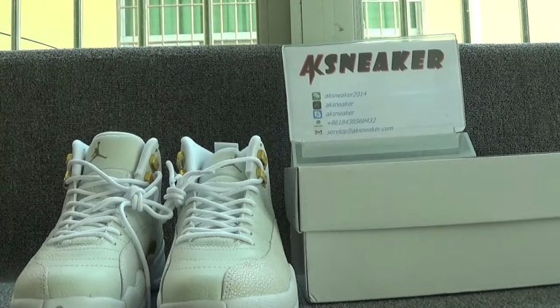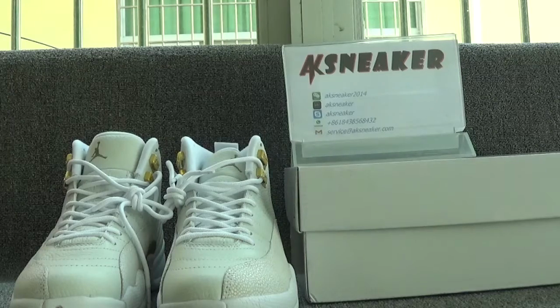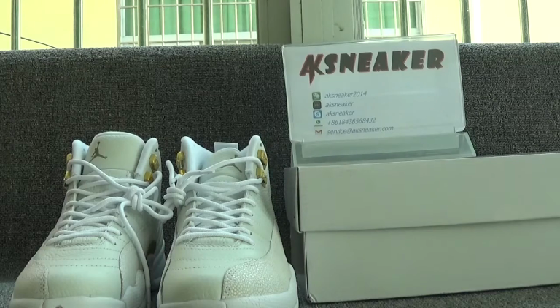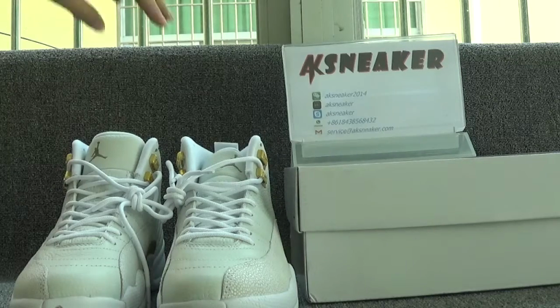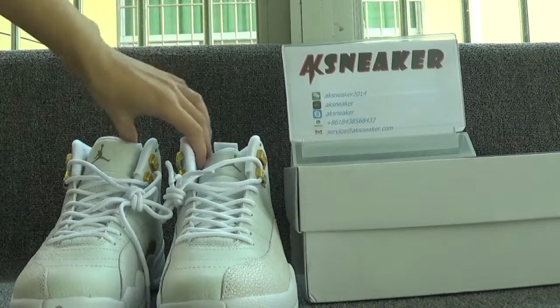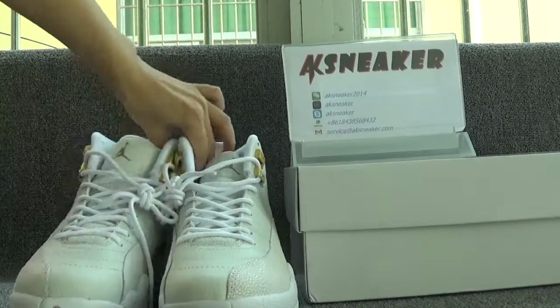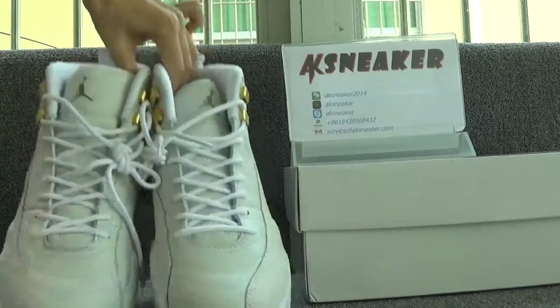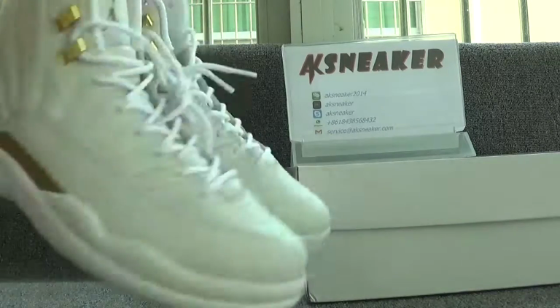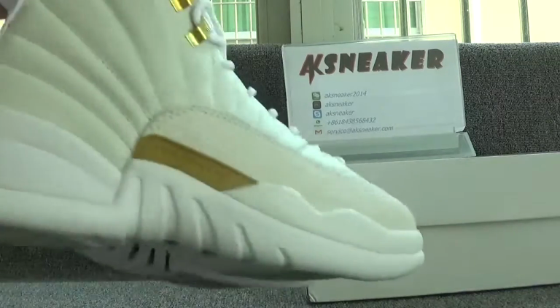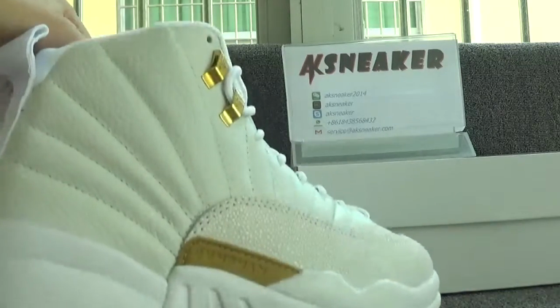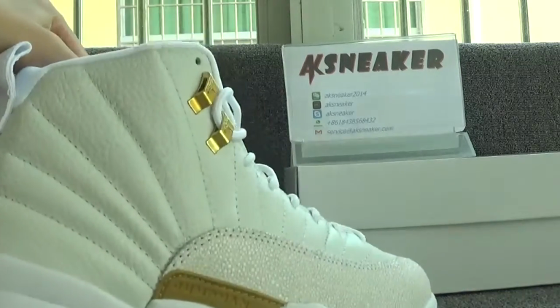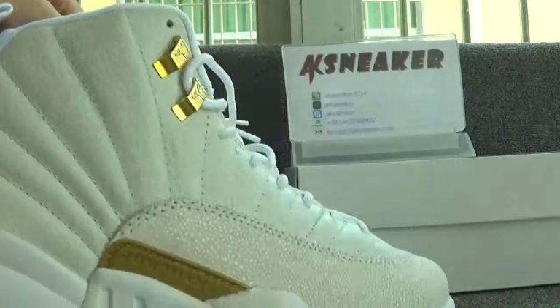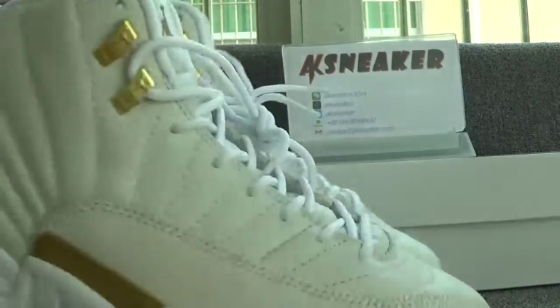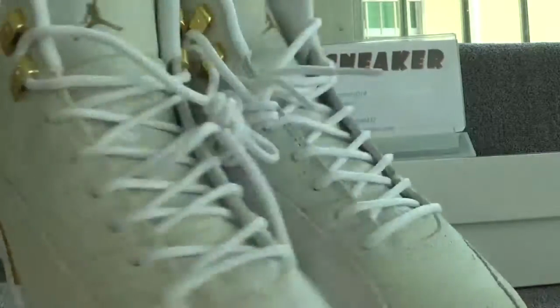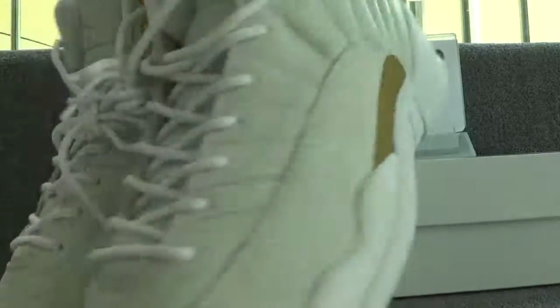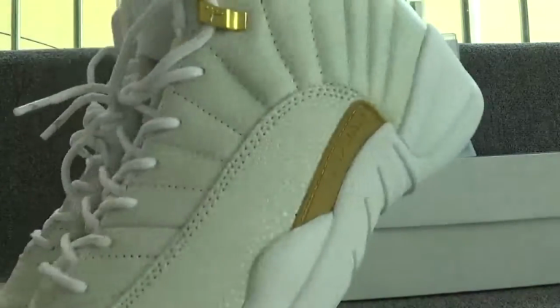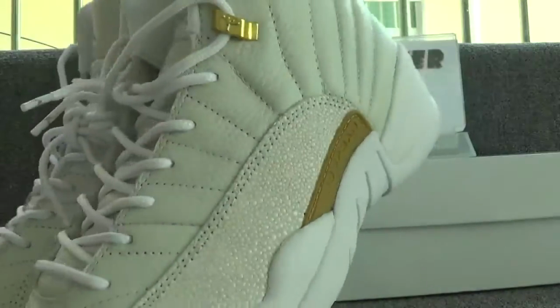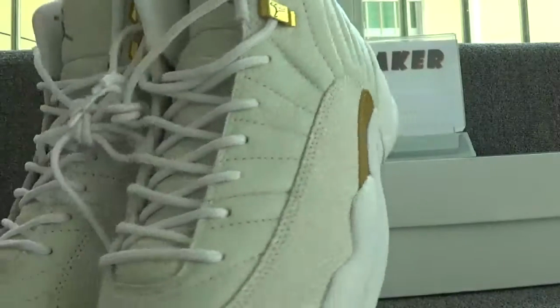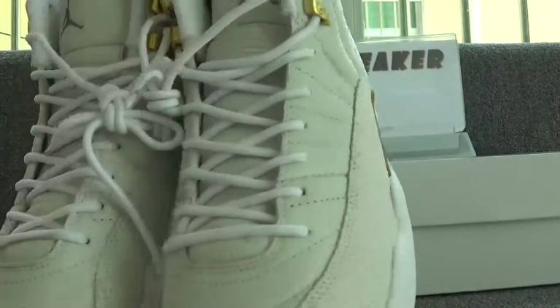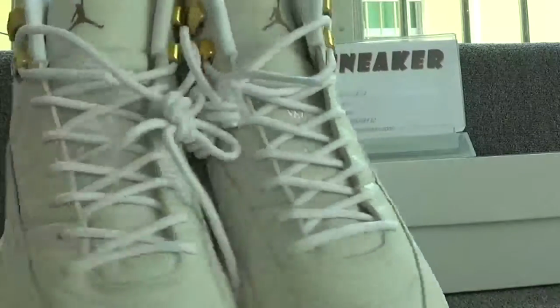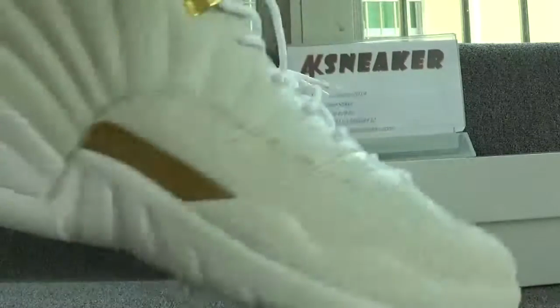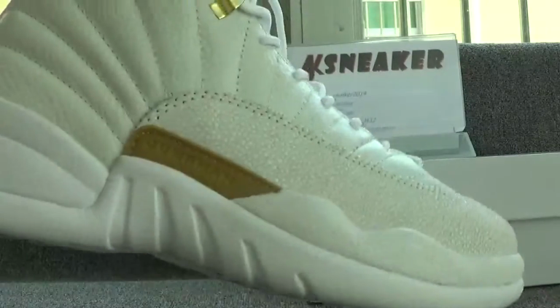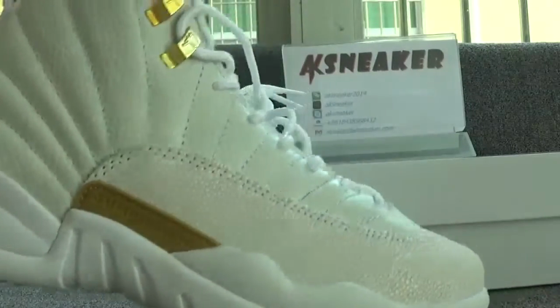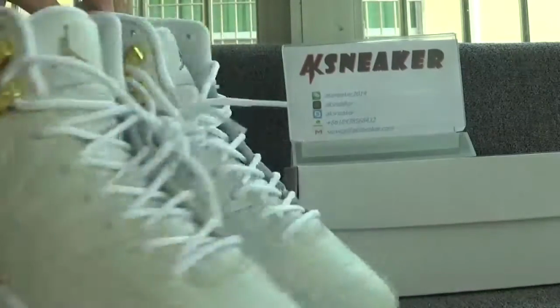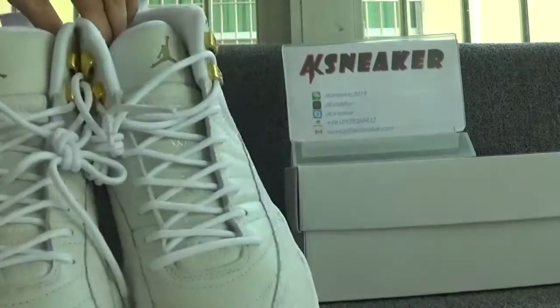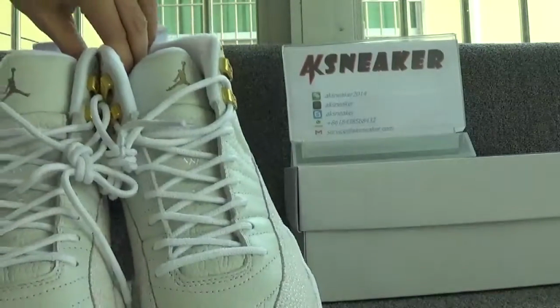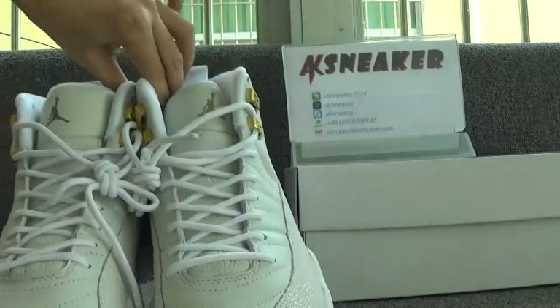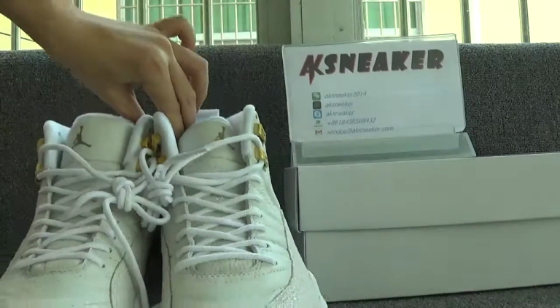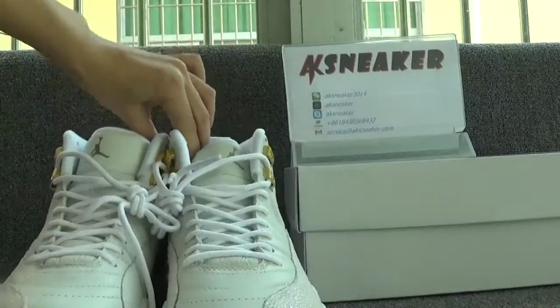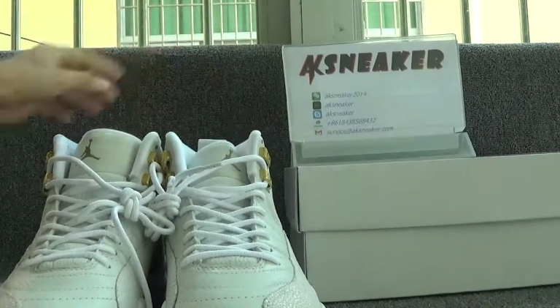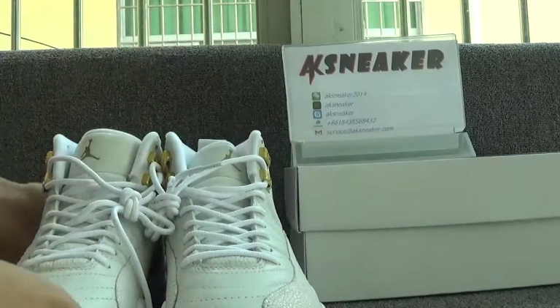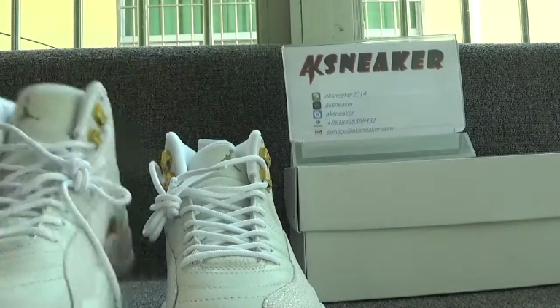We can check the color of the shoes. The shoes are in white and cream color. Now let's check each pair — let's check this pair first.